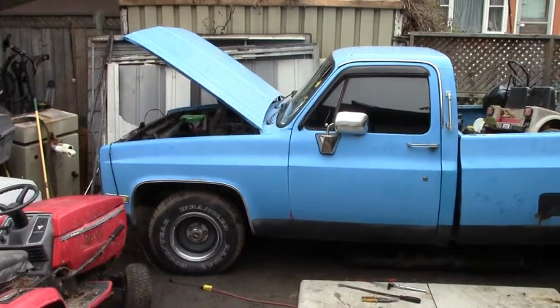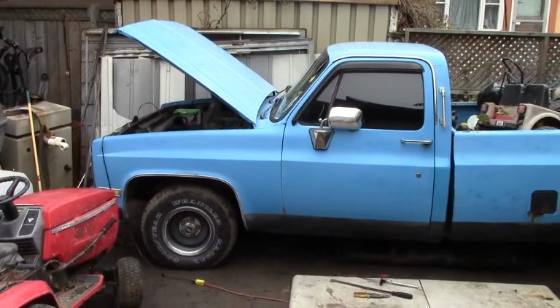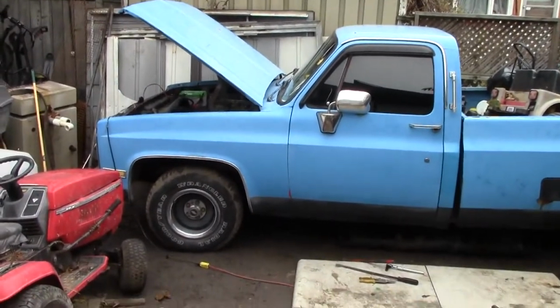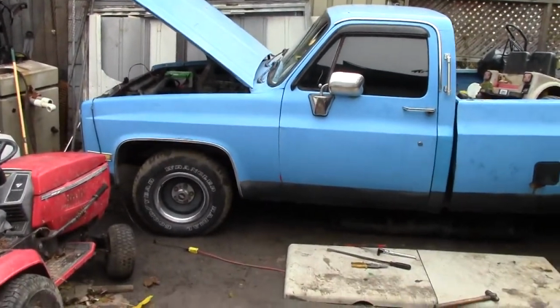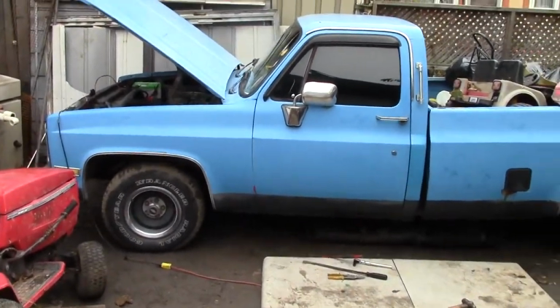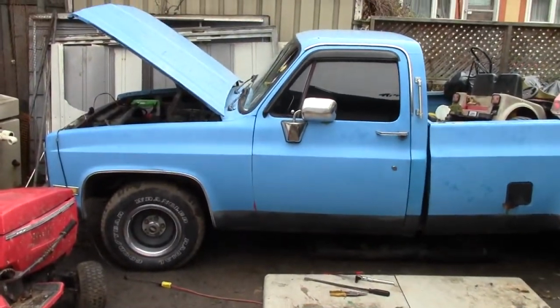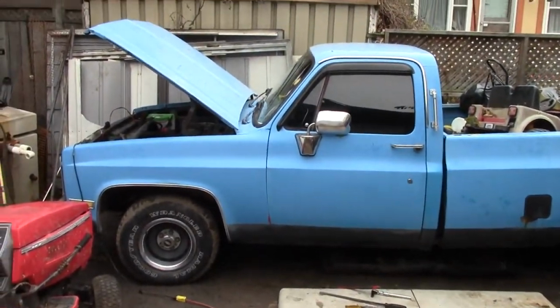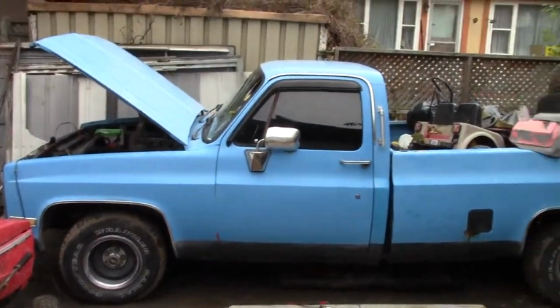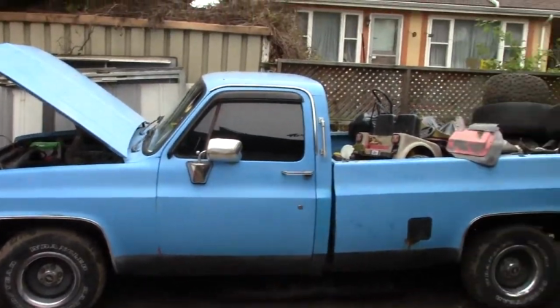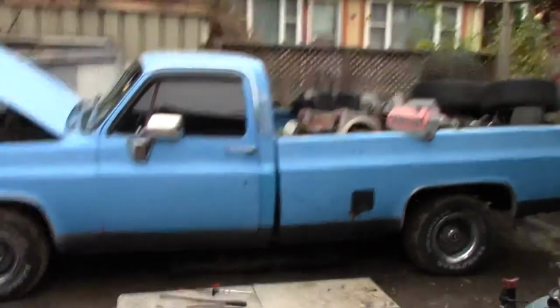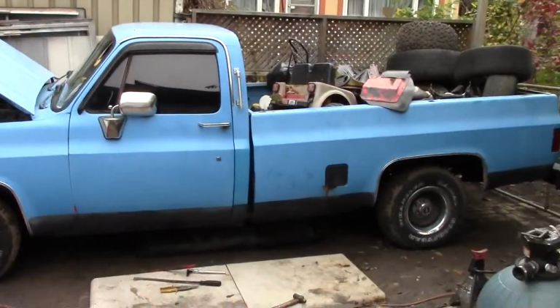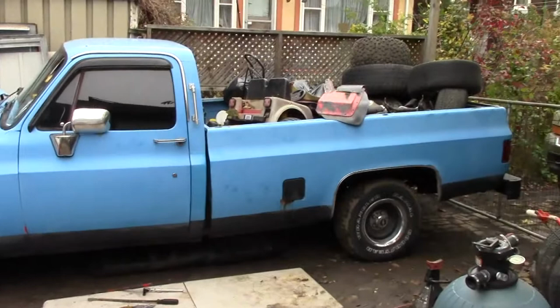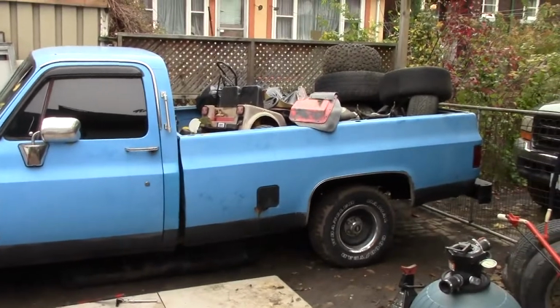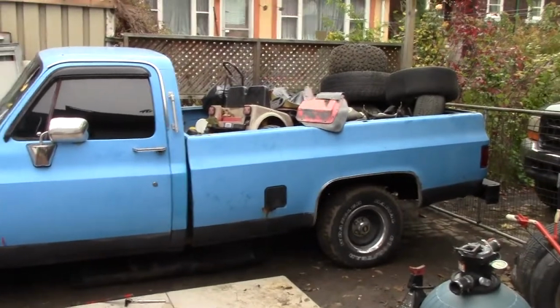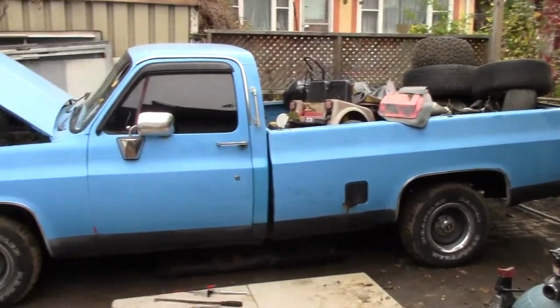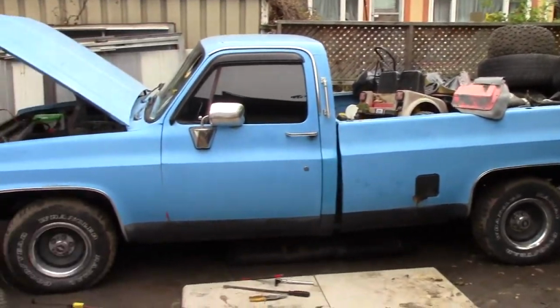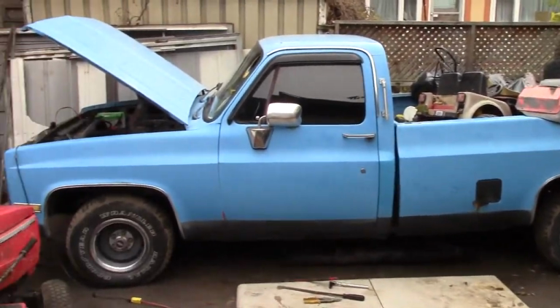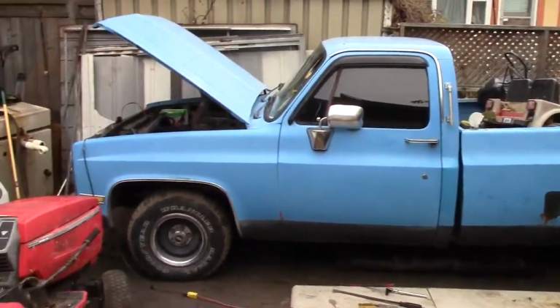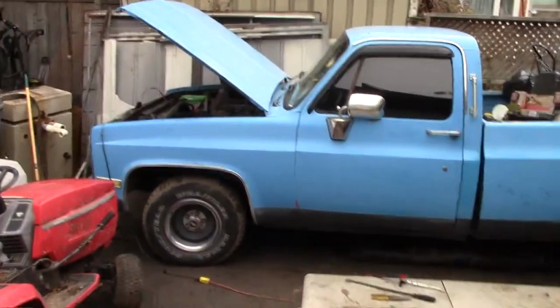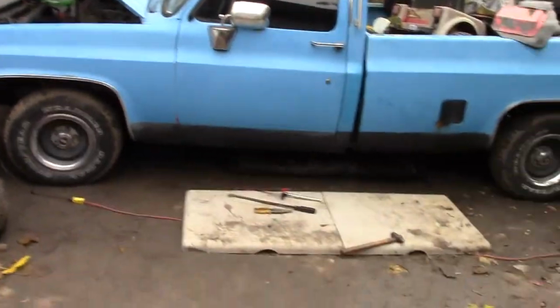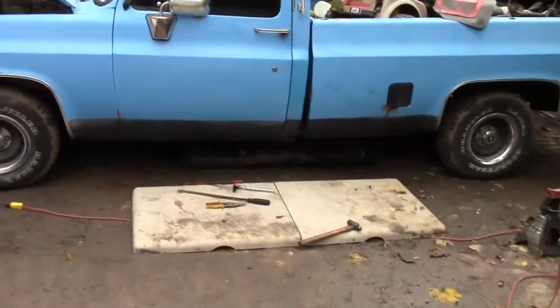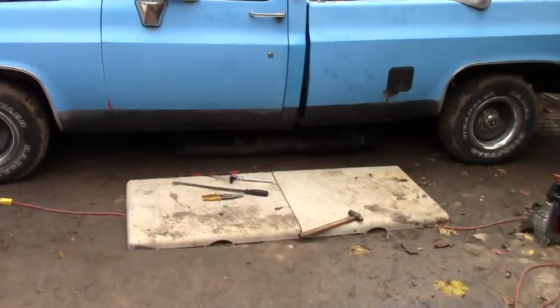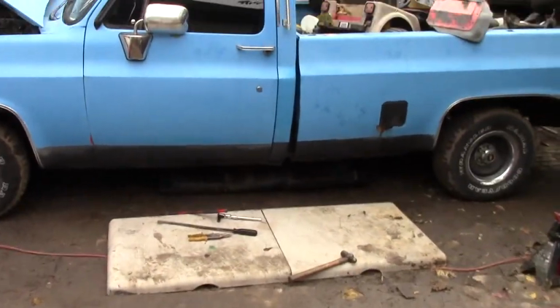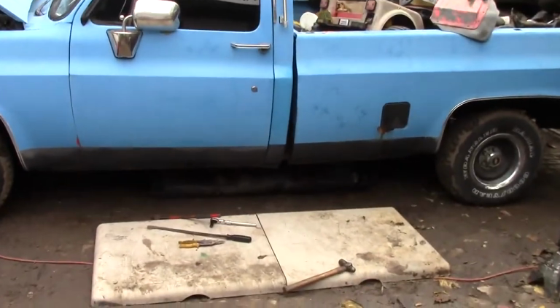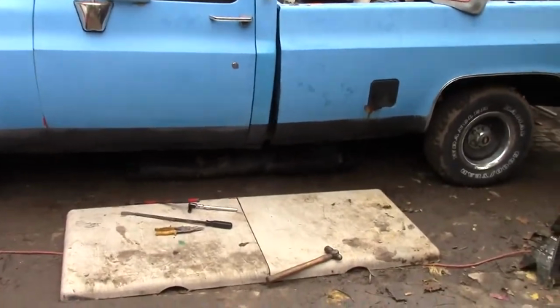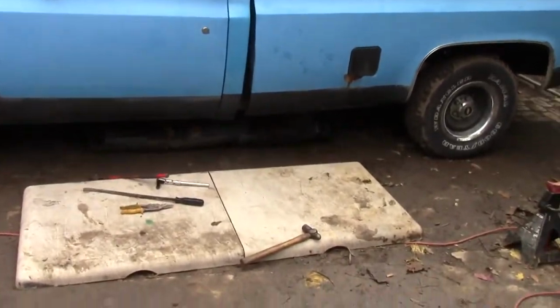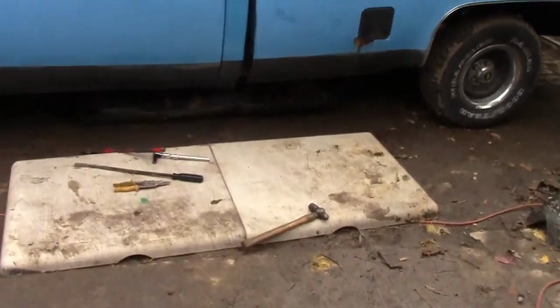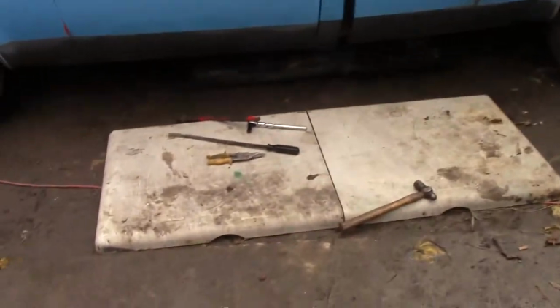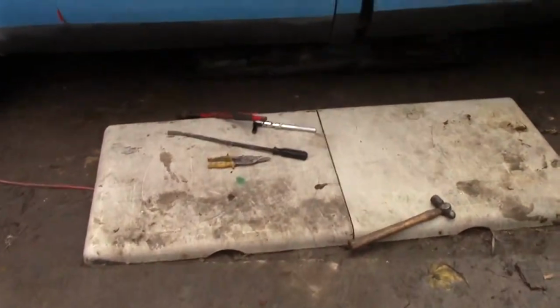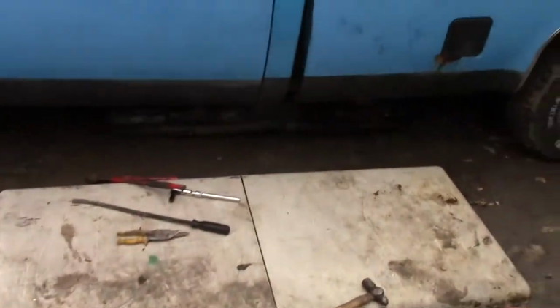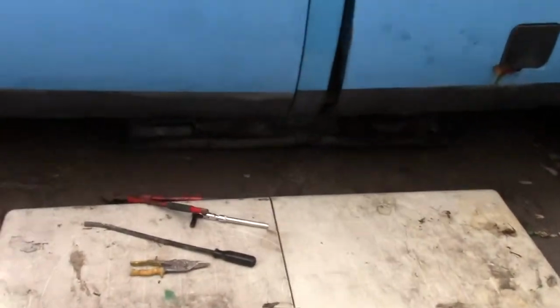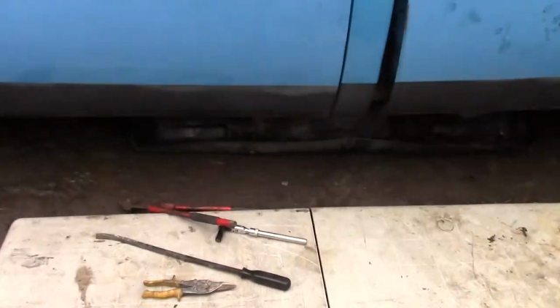What's going on? Just working on the broken '84 Chevy today. Just trying to get off the original gas tank.